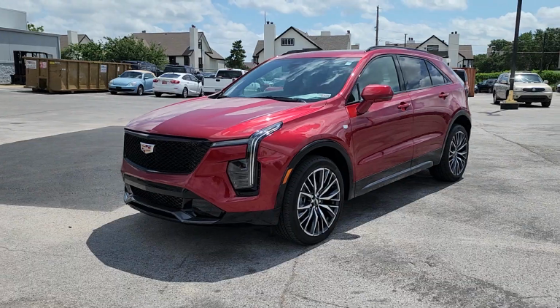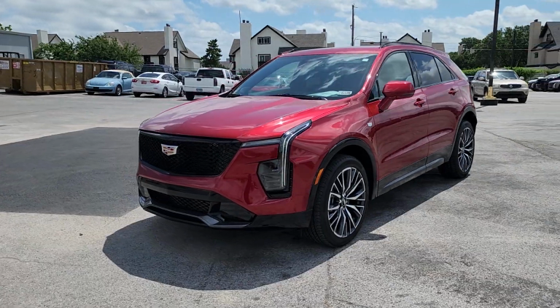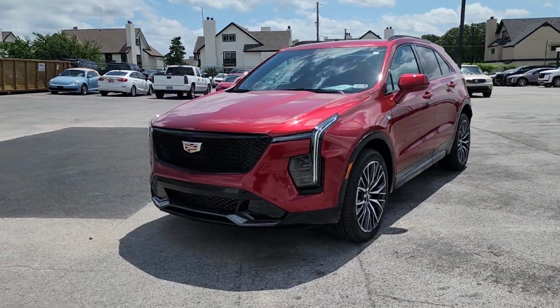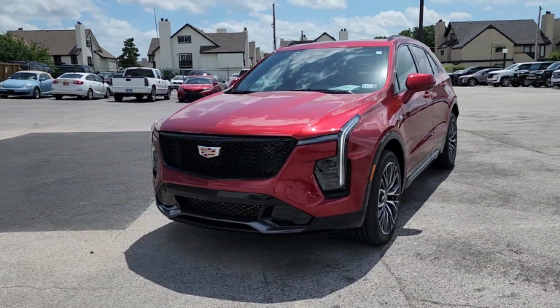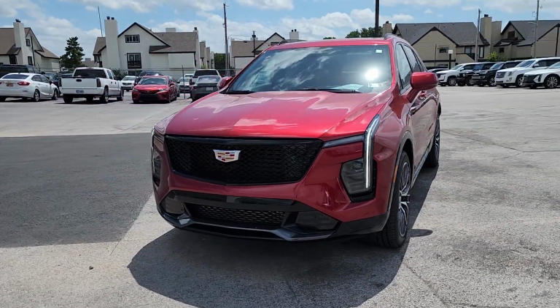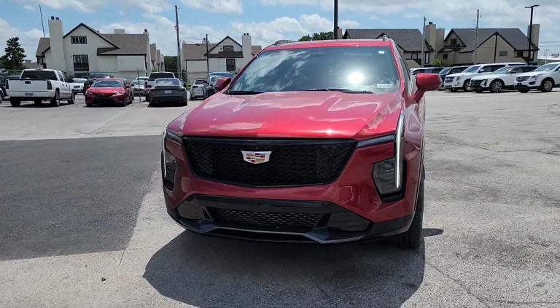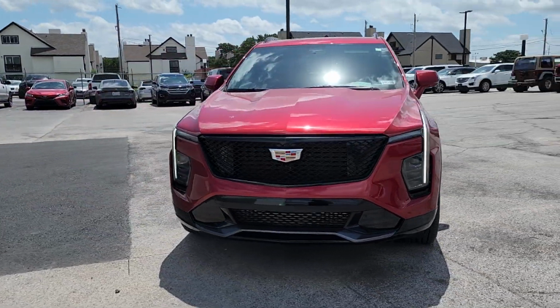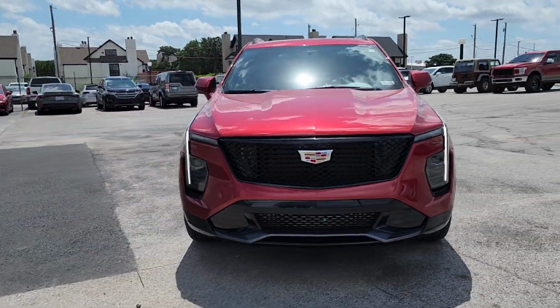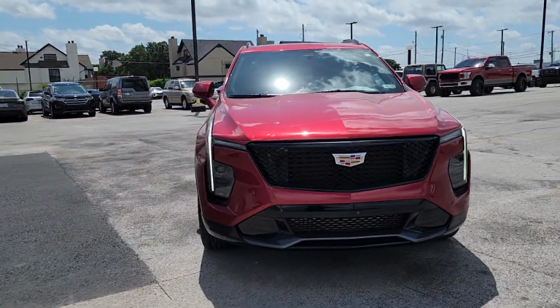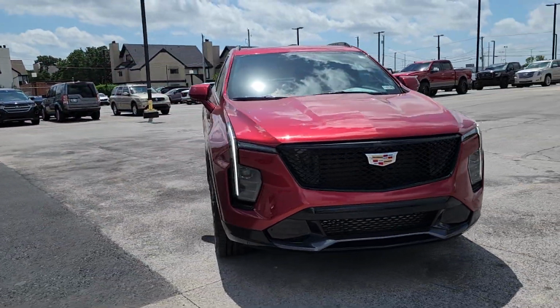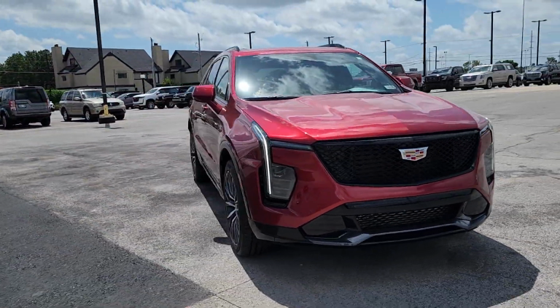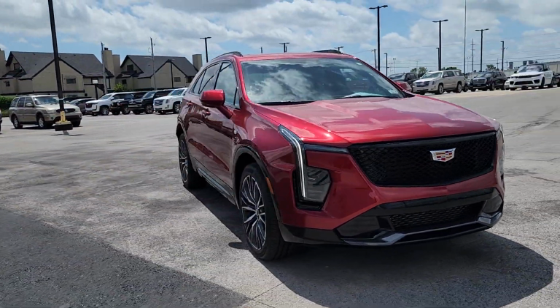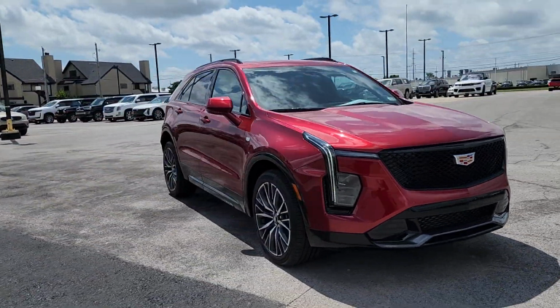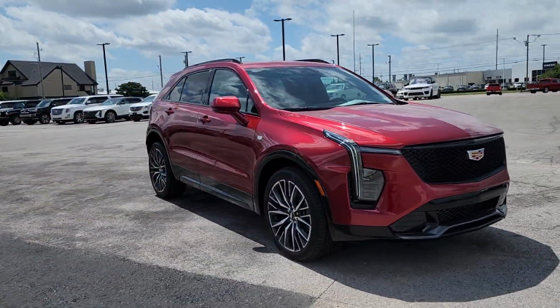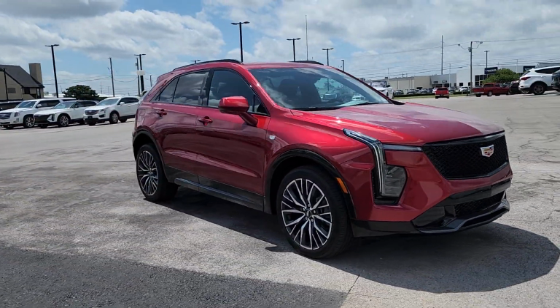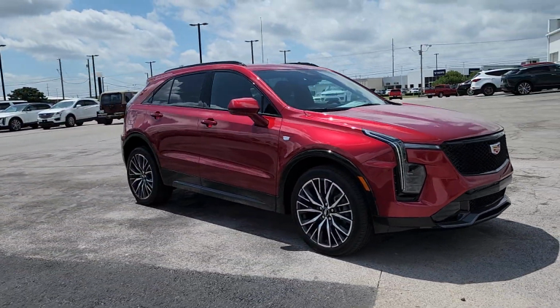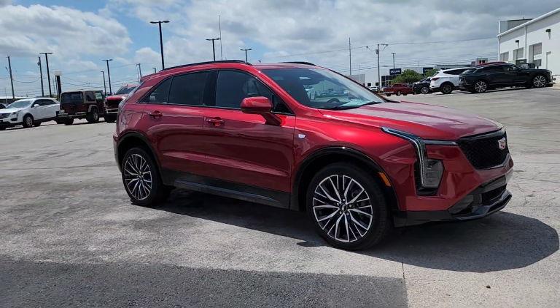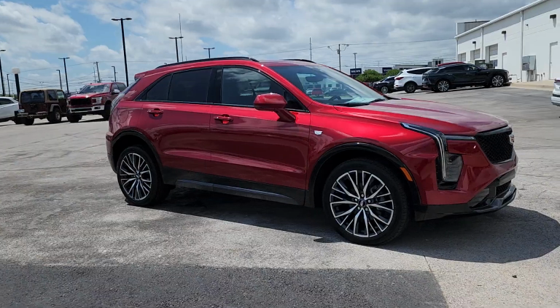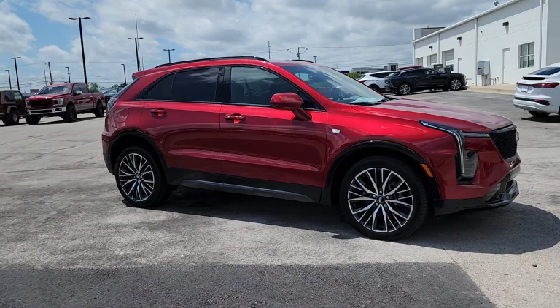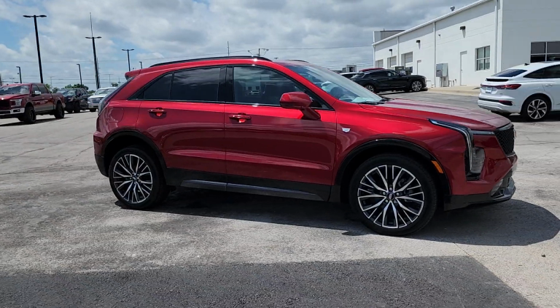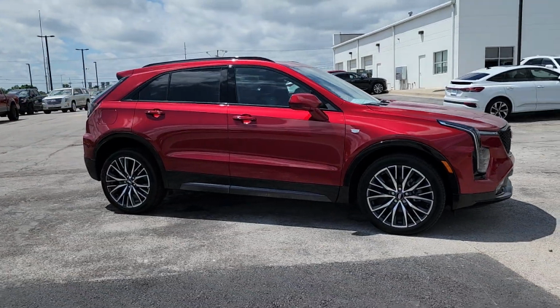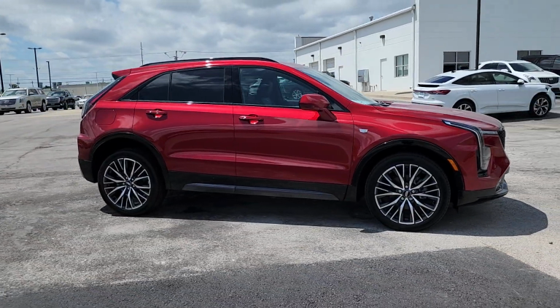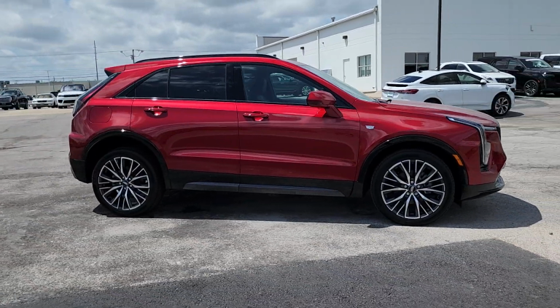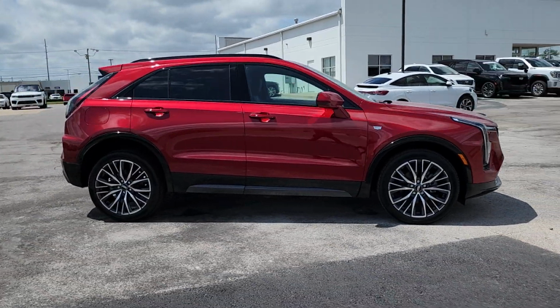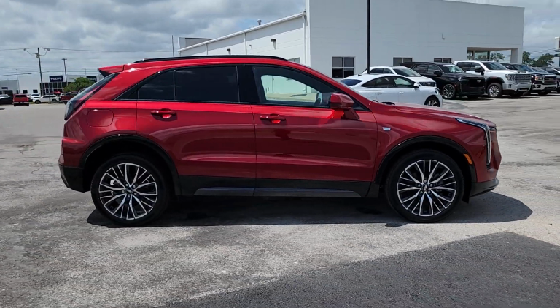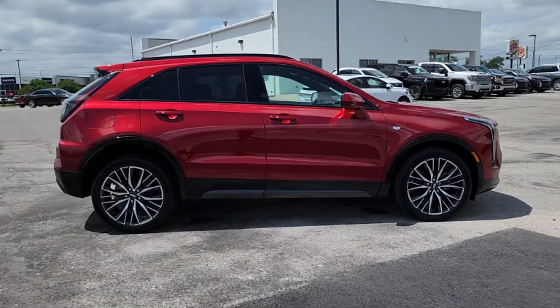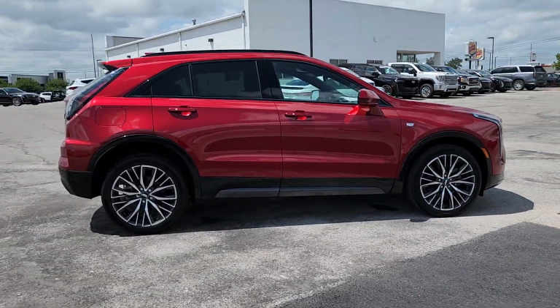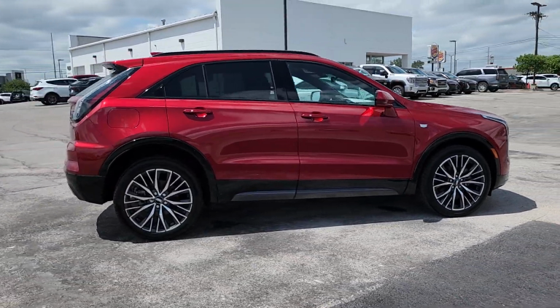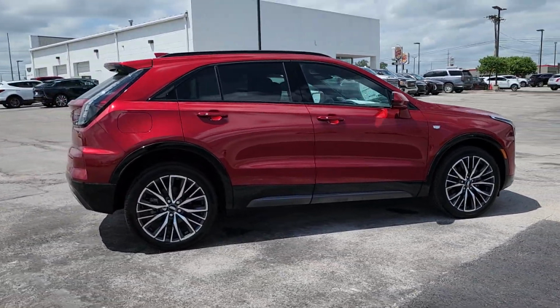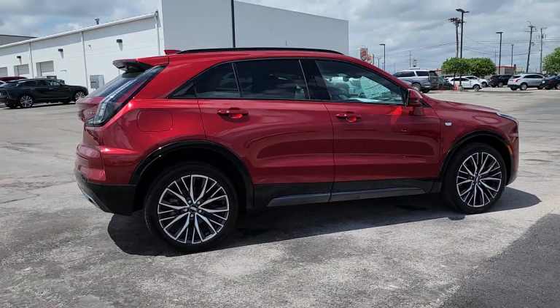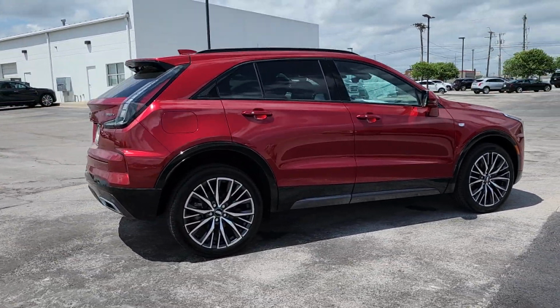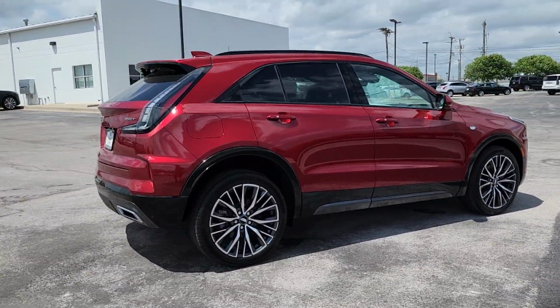Can you see yourself in the 2024 Cadillac XT4? The XT4 crossover blends plush luxury, distinctive design, and state-of-the-art amenities.